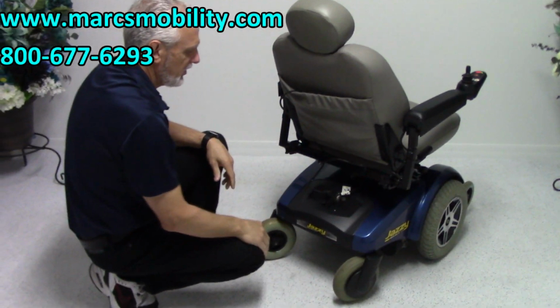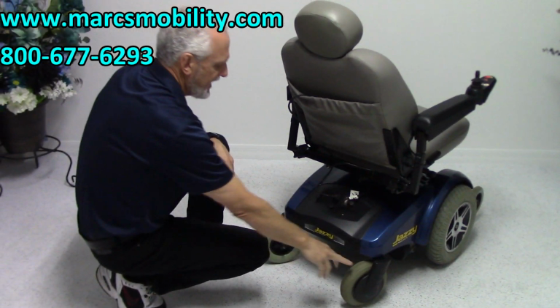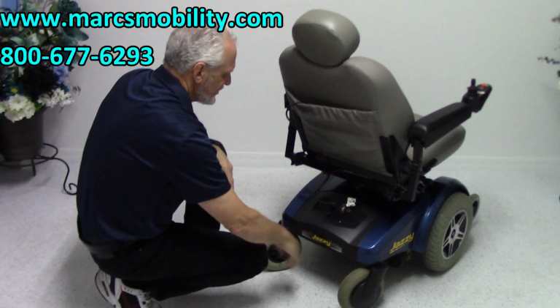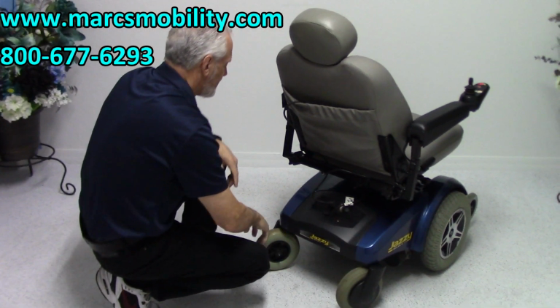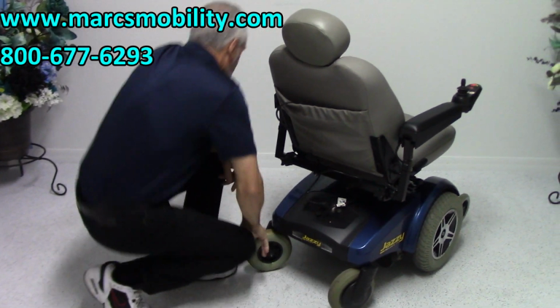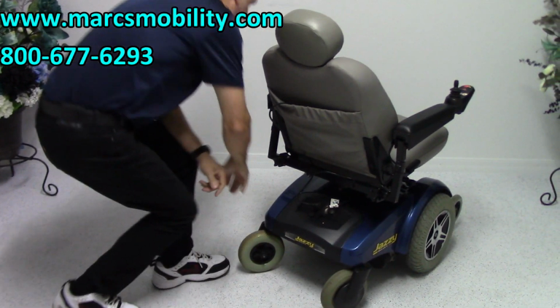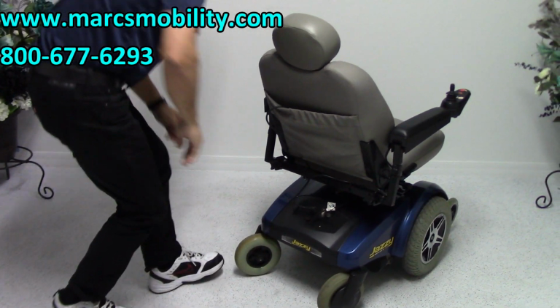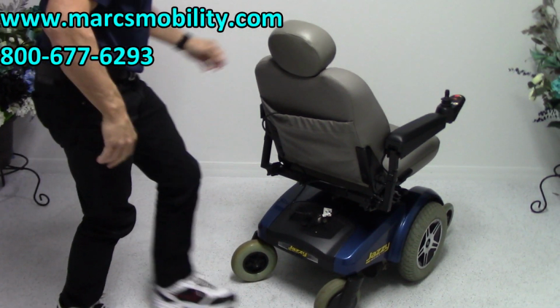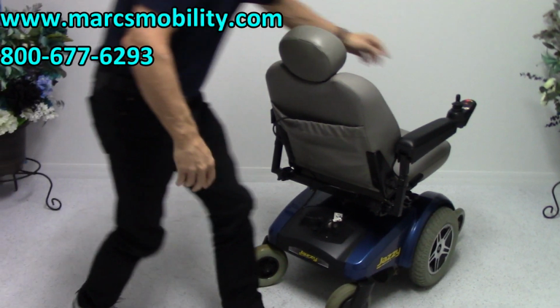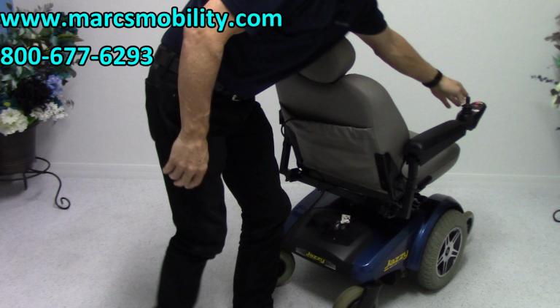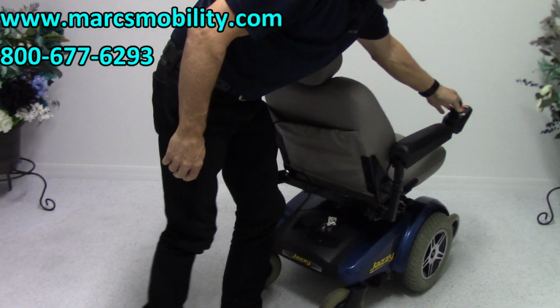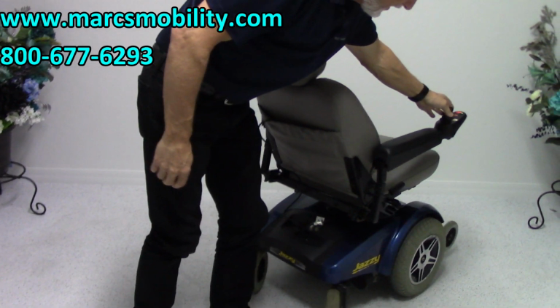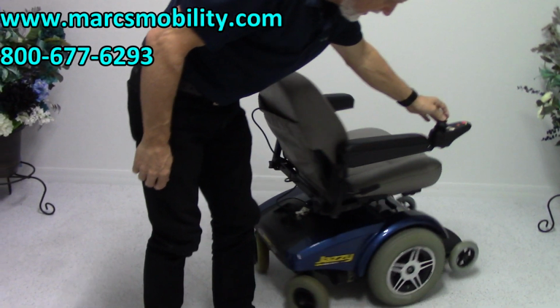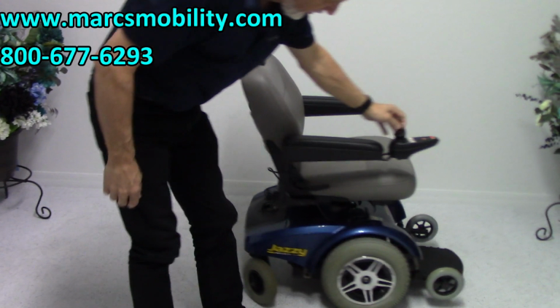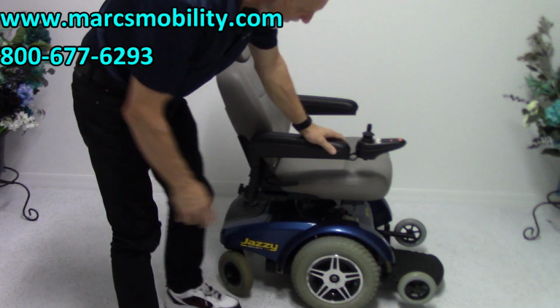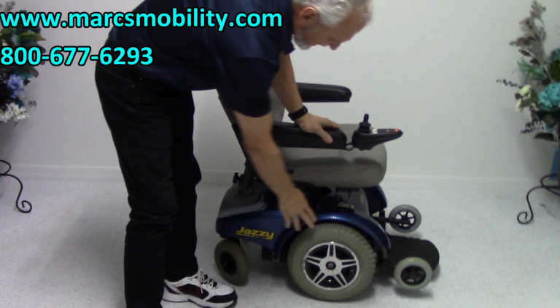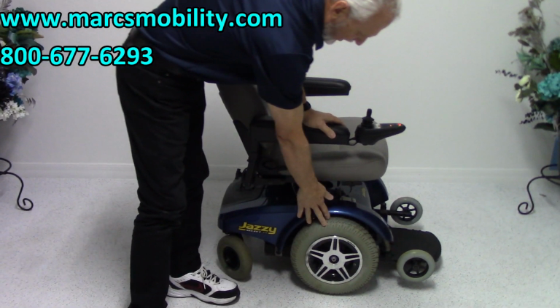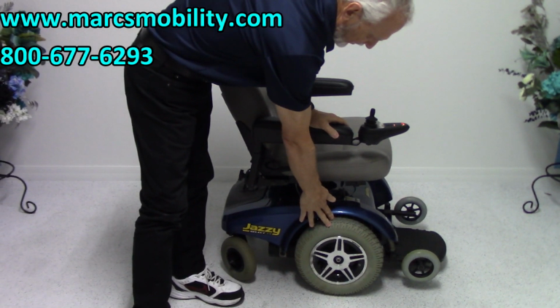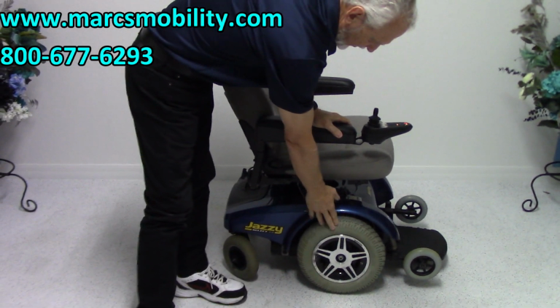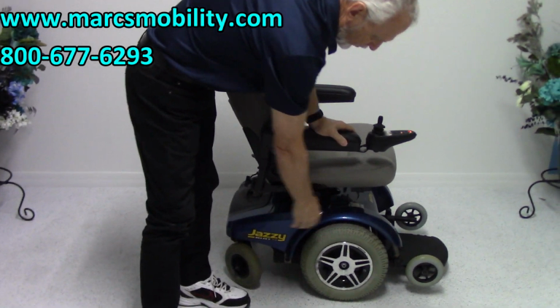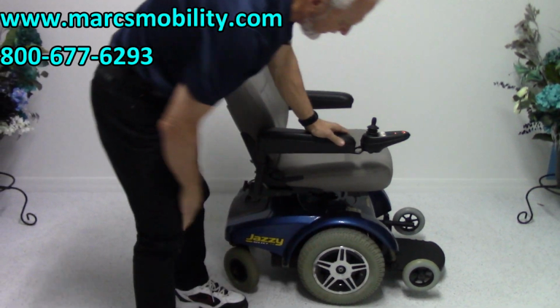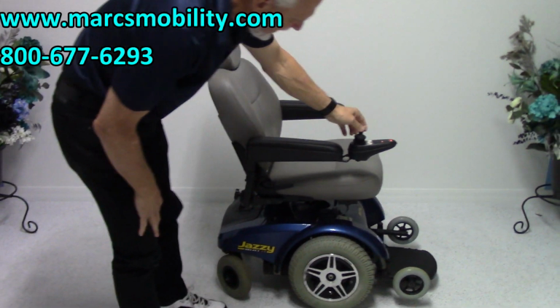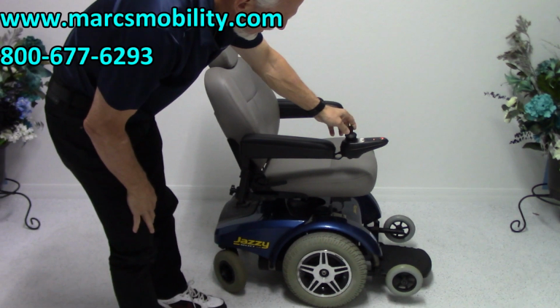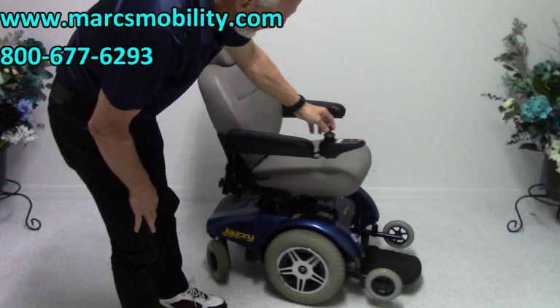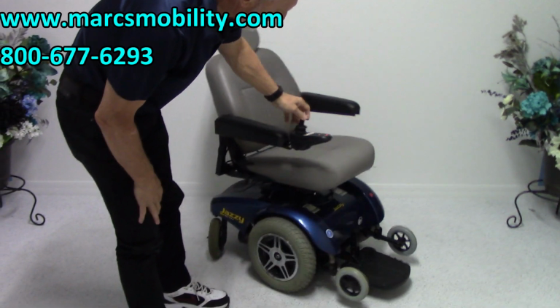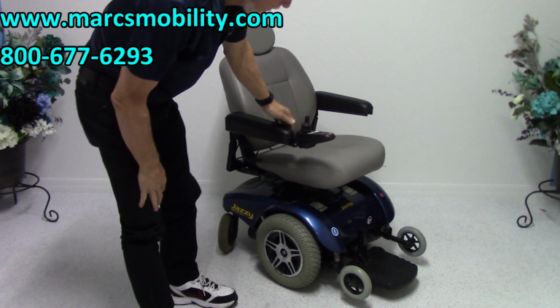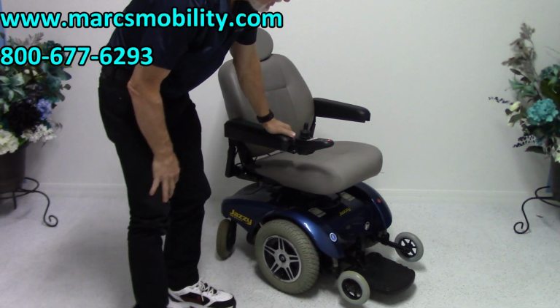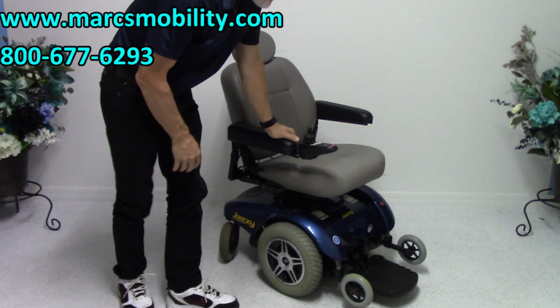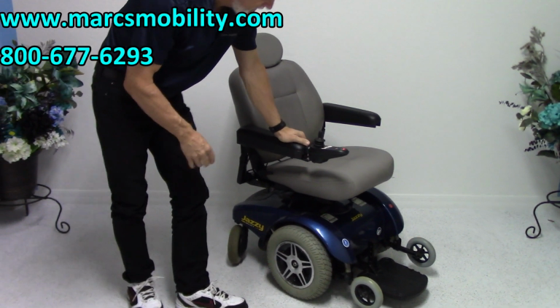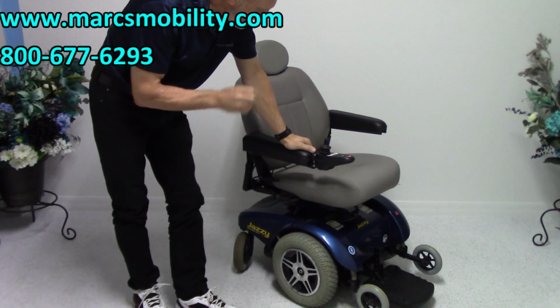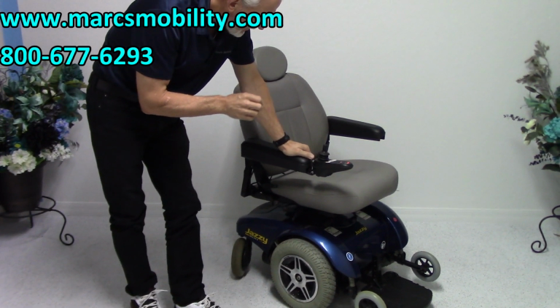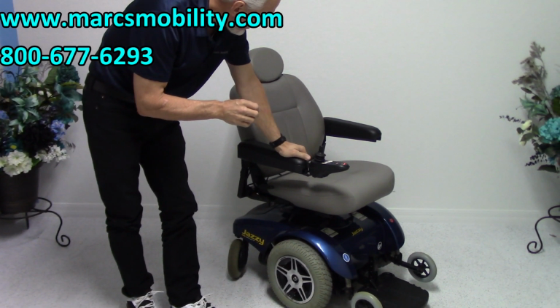You've got 8-inch caster wheels in the back and 14-inch drive wheels. These are solid wheels, so no flats.